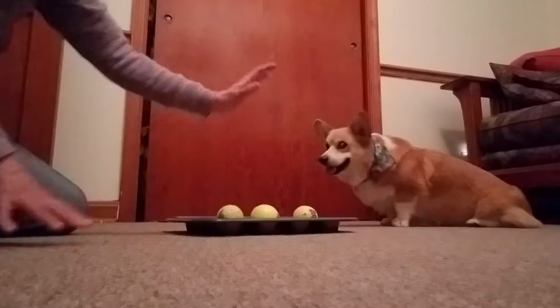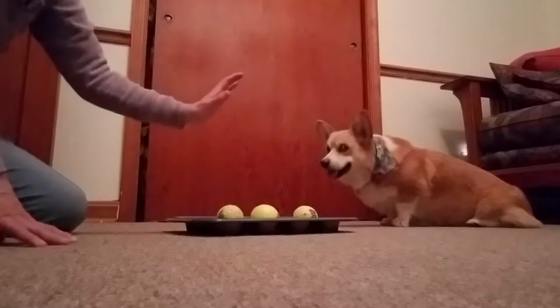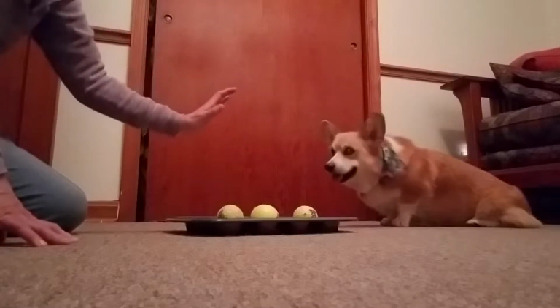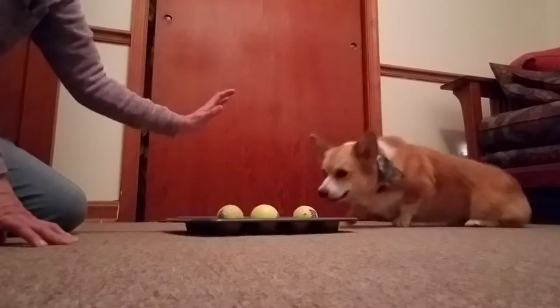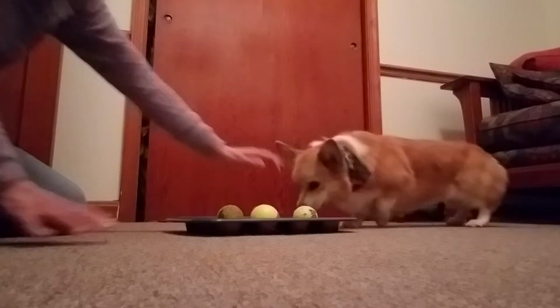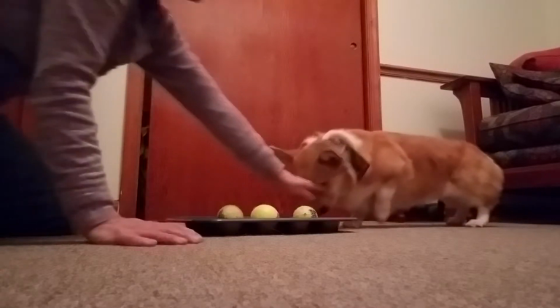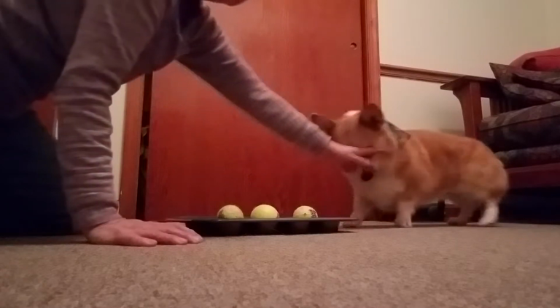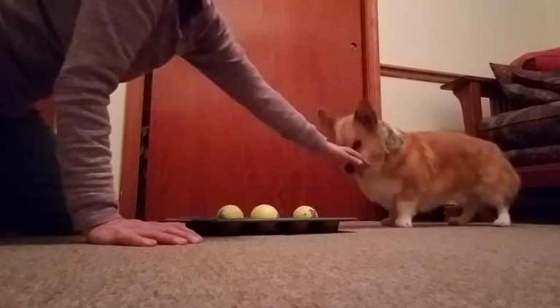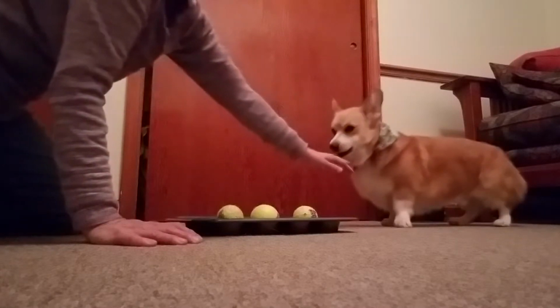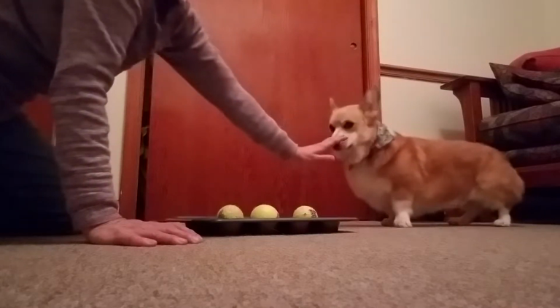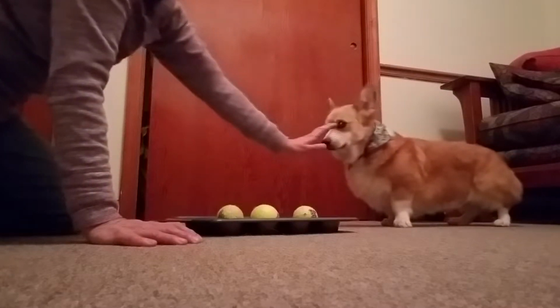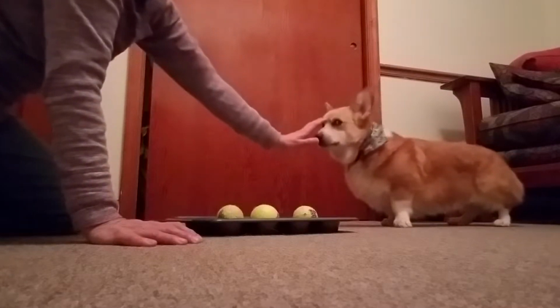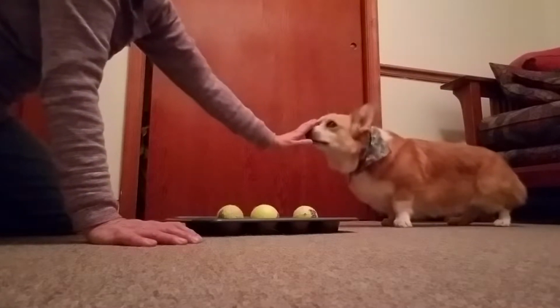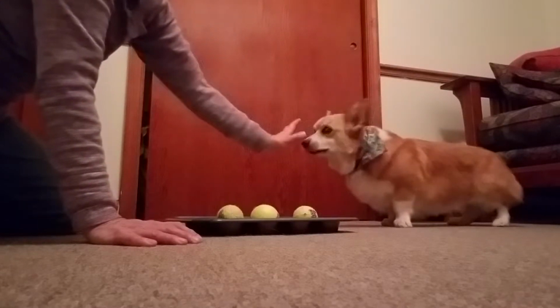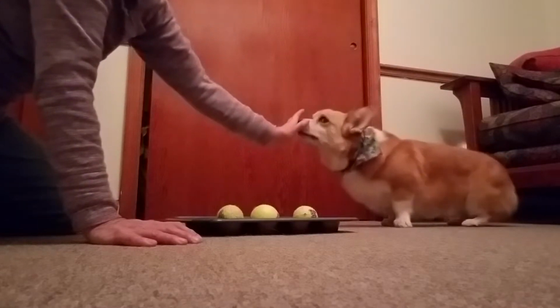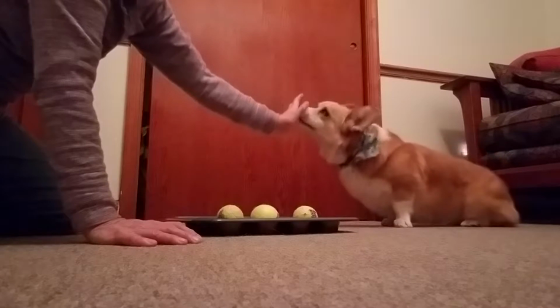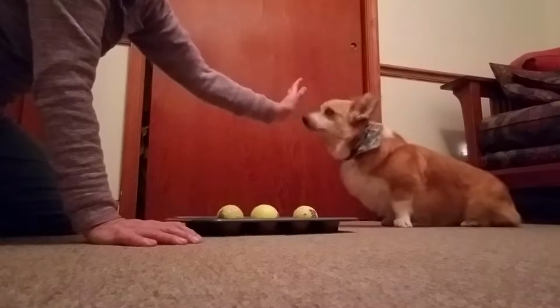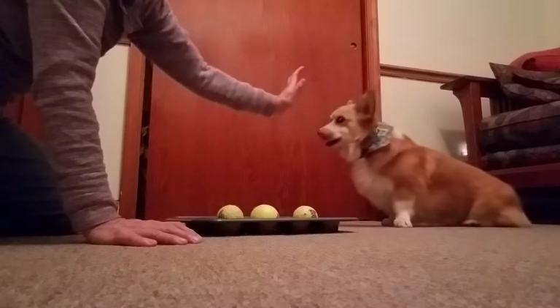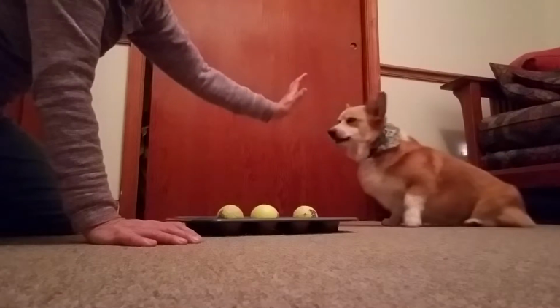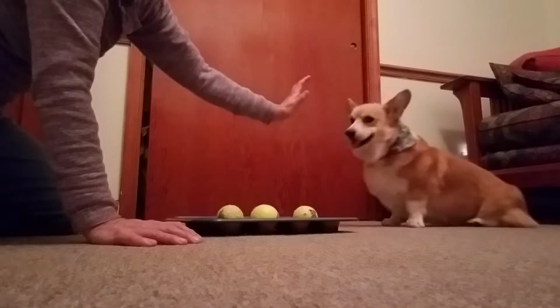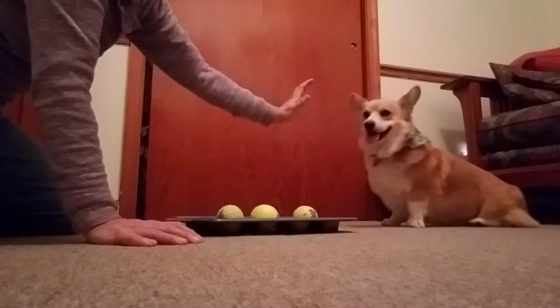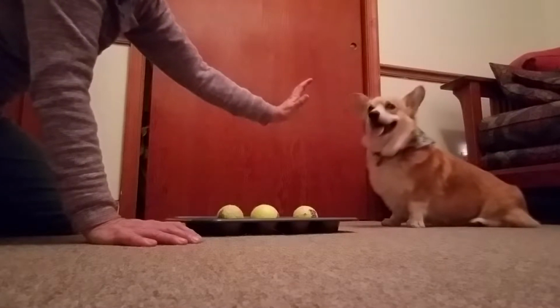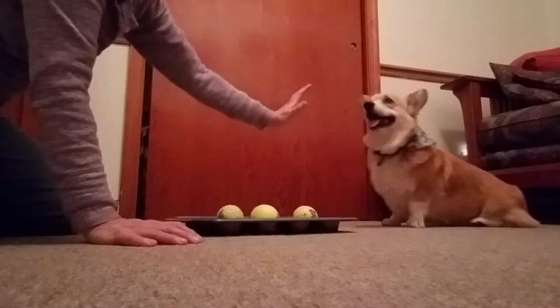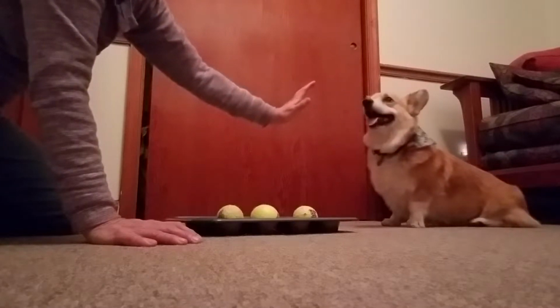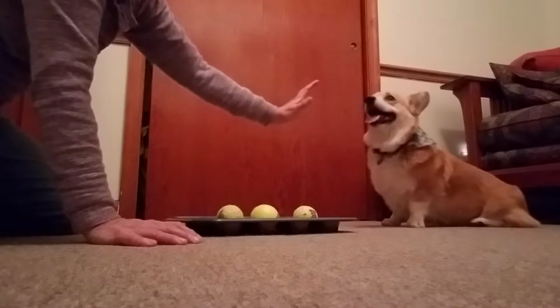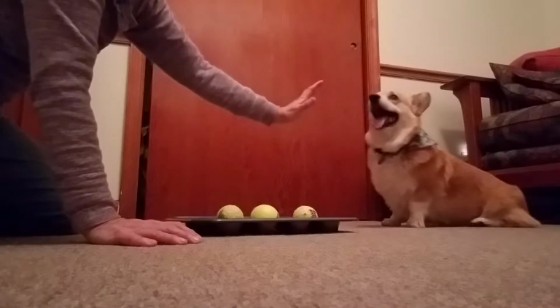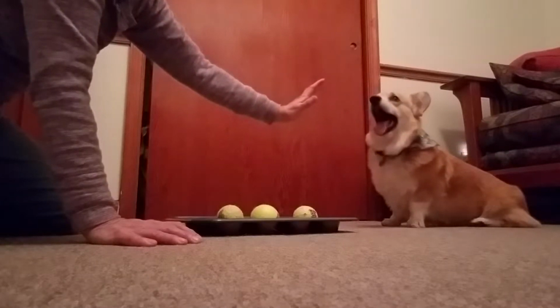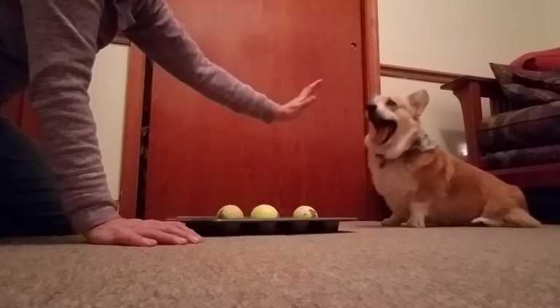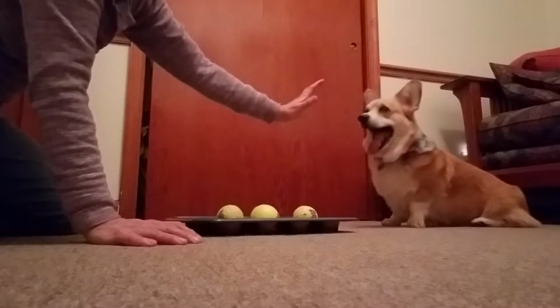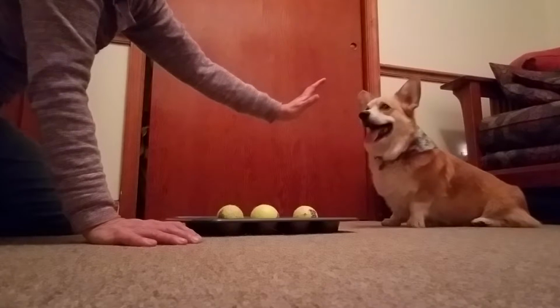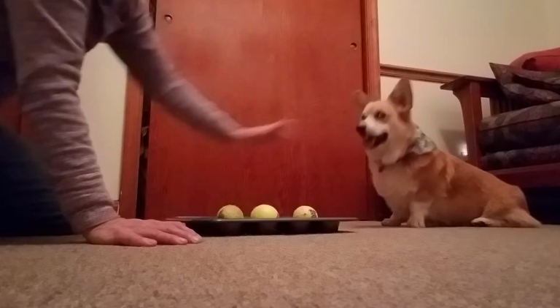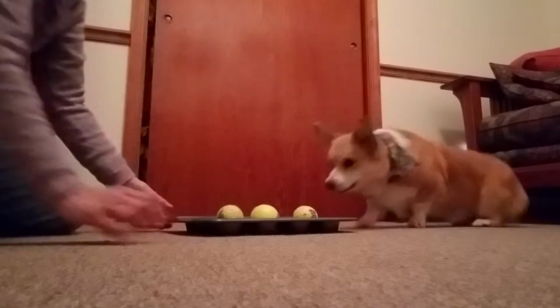He's going to do his muffin tin game. There are three tennis balls and a treat is under each tennis ball, and there's a freebie for him. All right, Lily, find it.